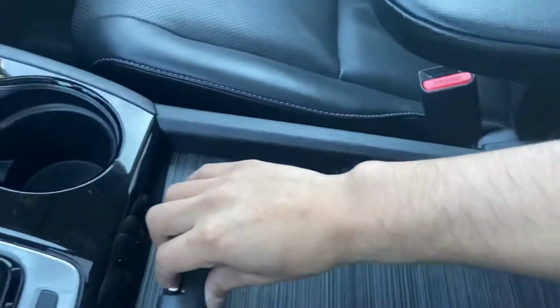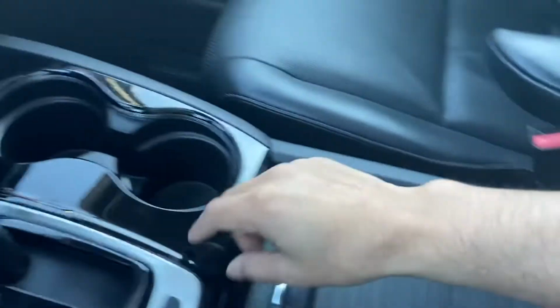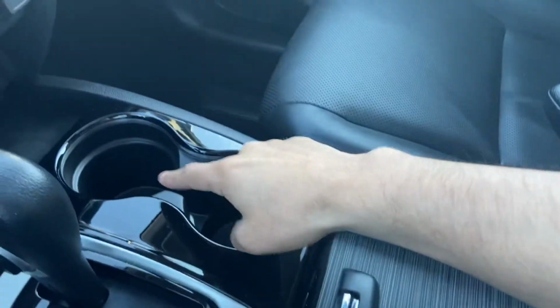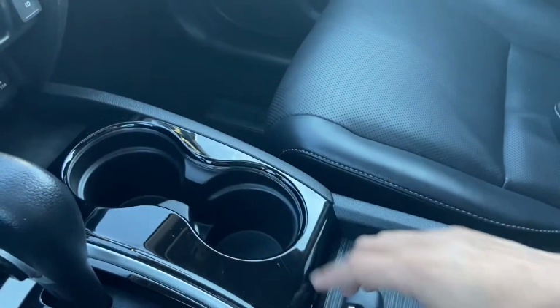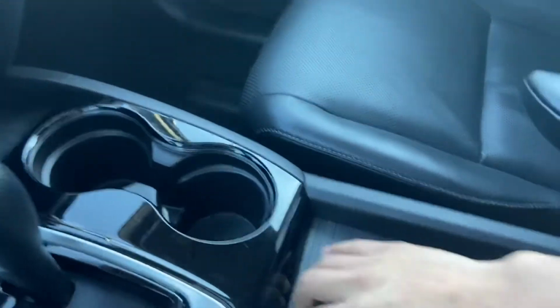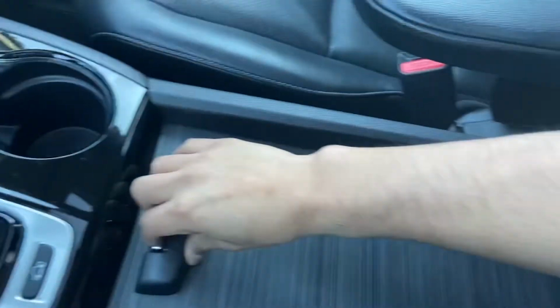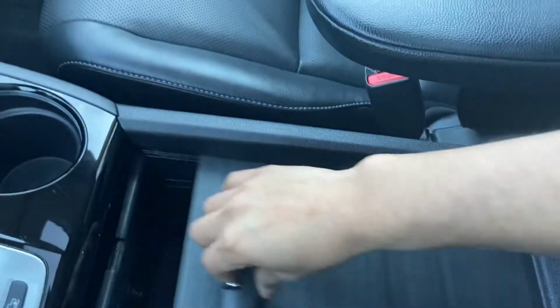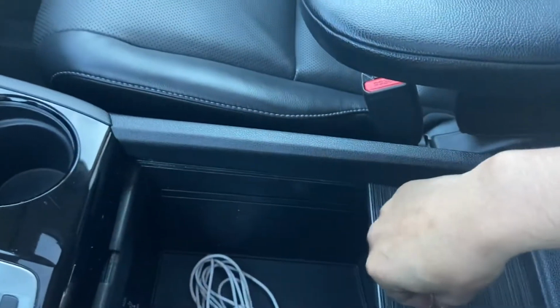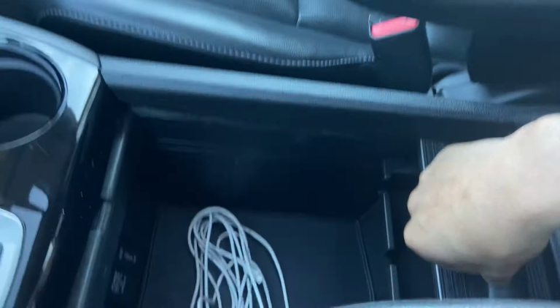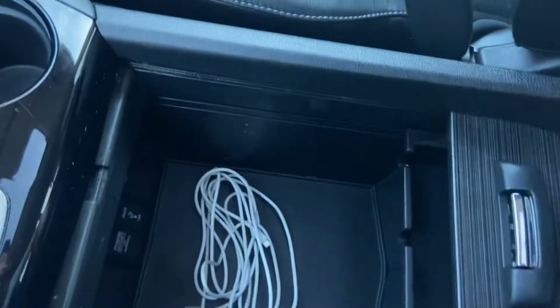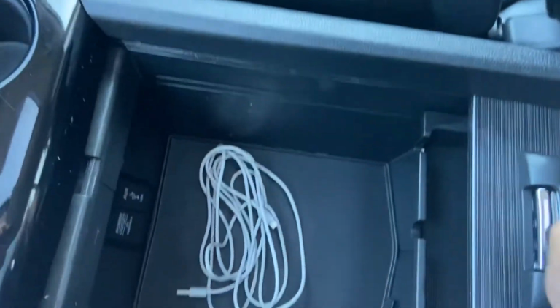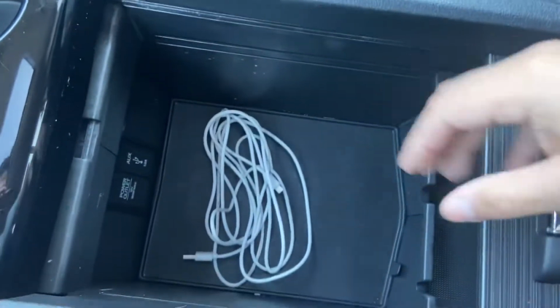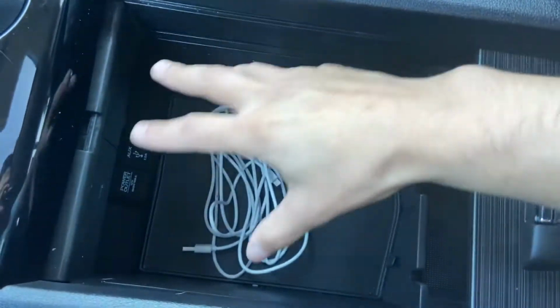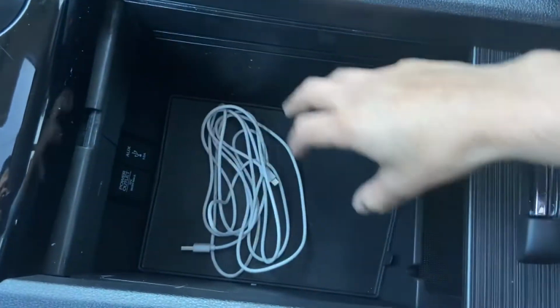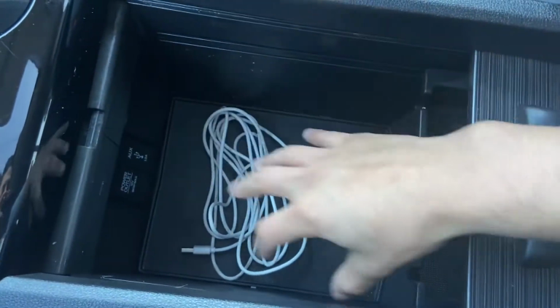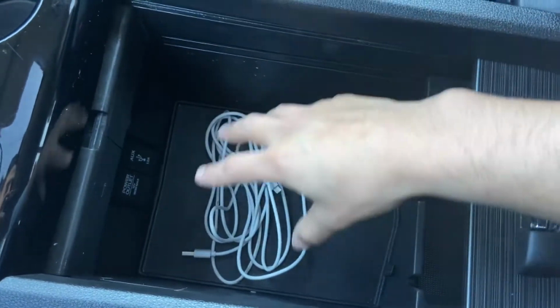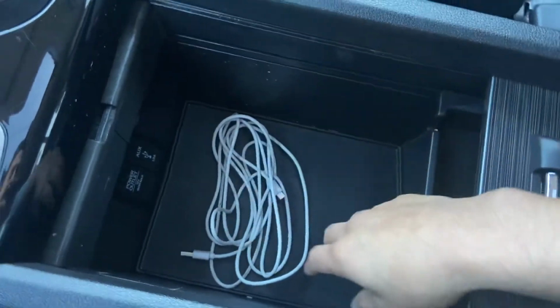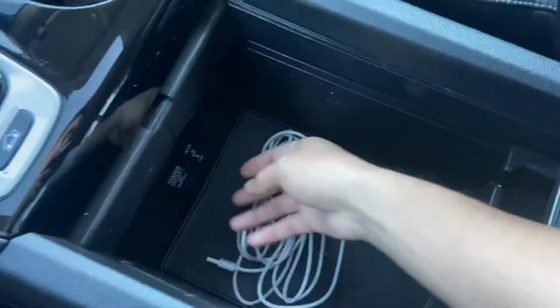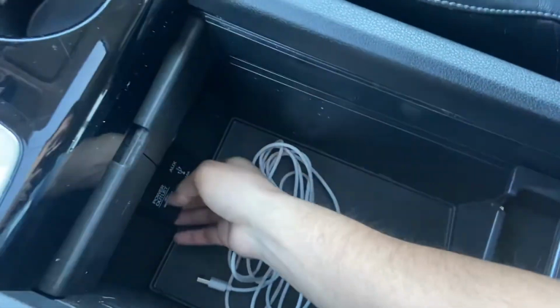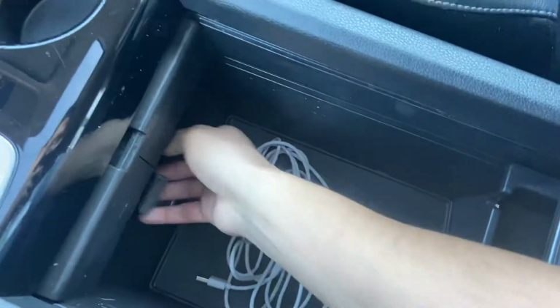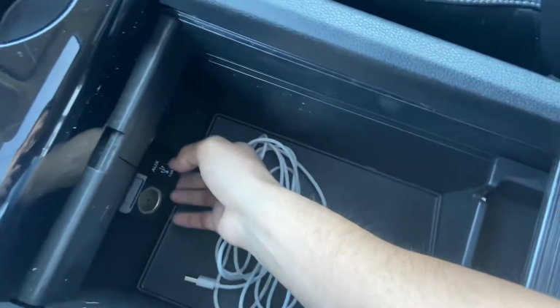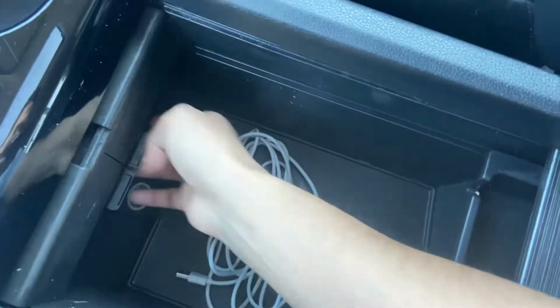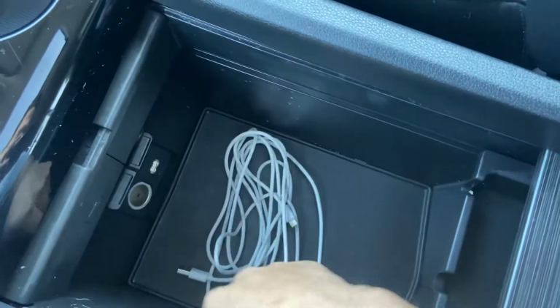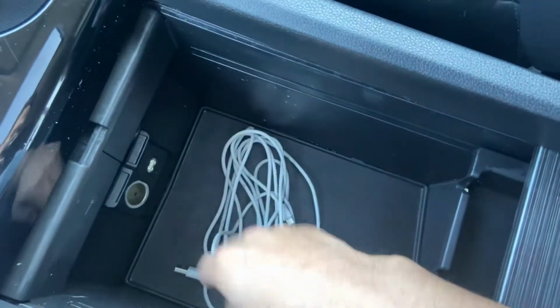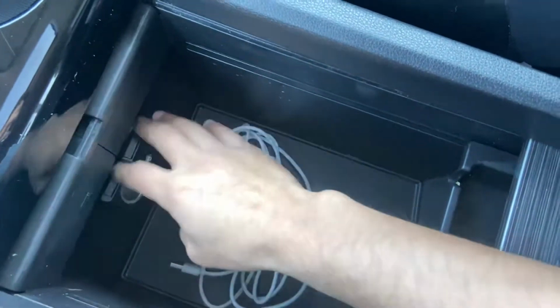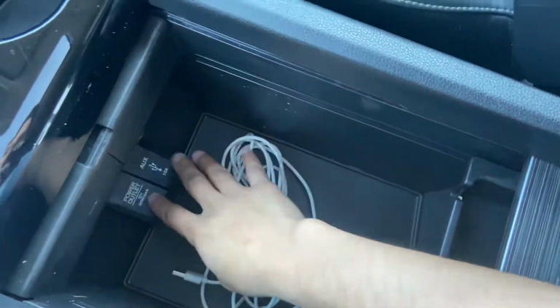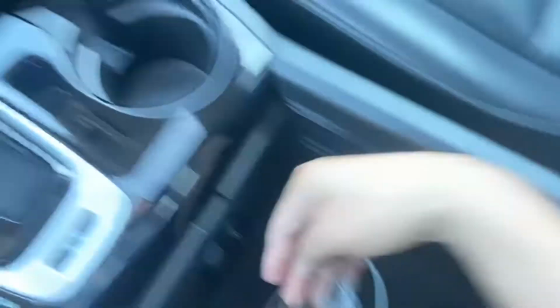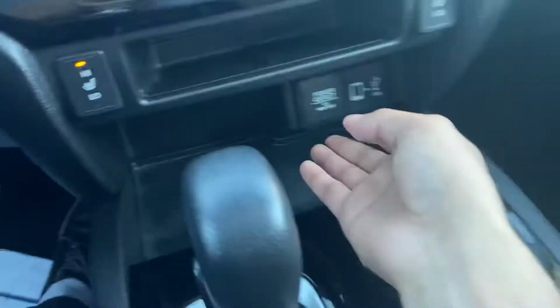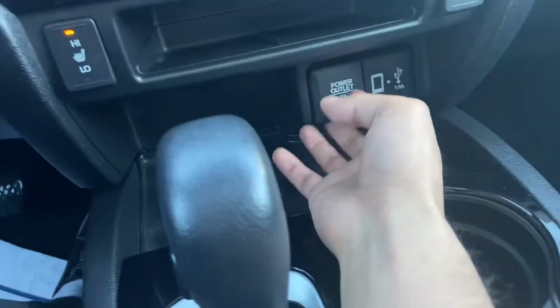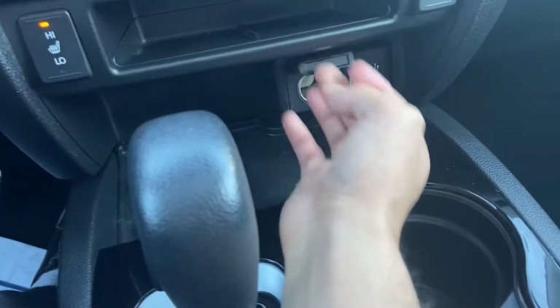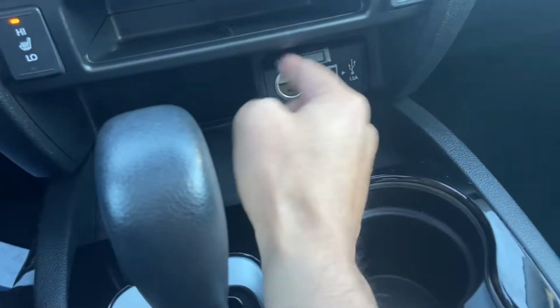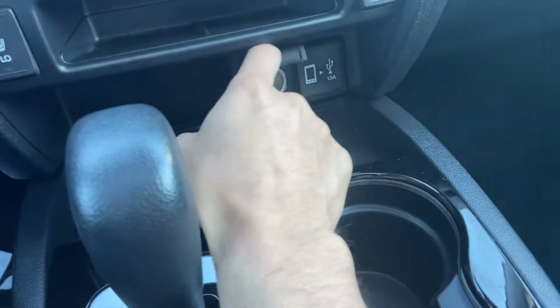We've got our tool clip holders right here, a pretty good-sized center console, and a couple more power outlets plus a USB port as well.